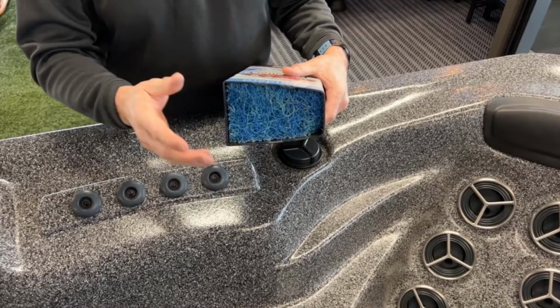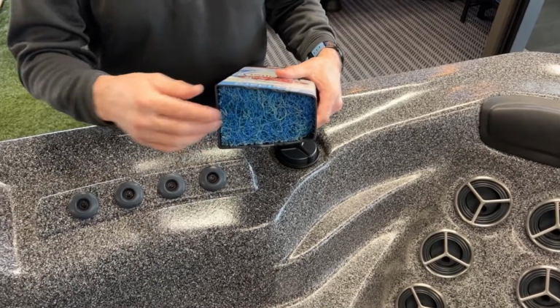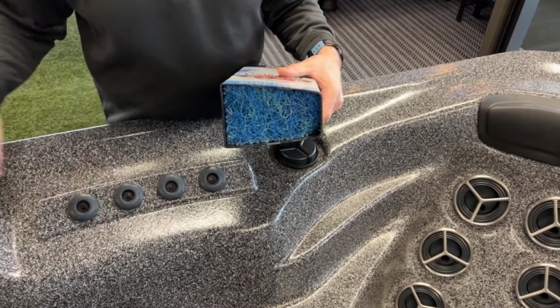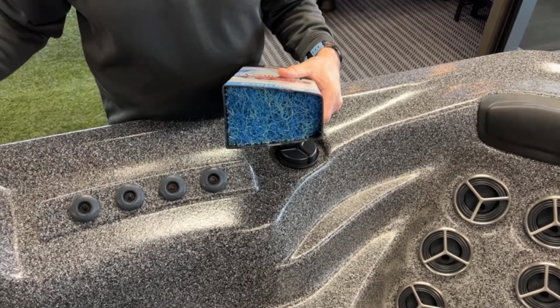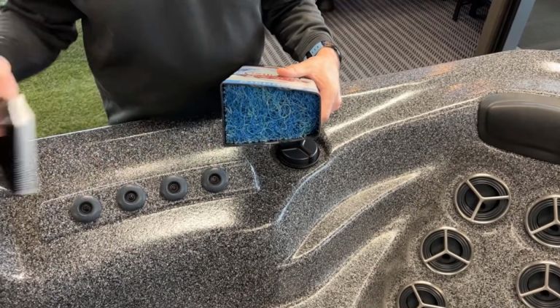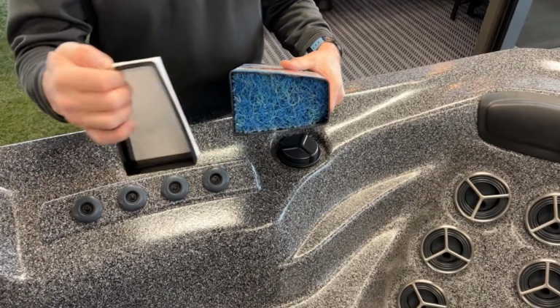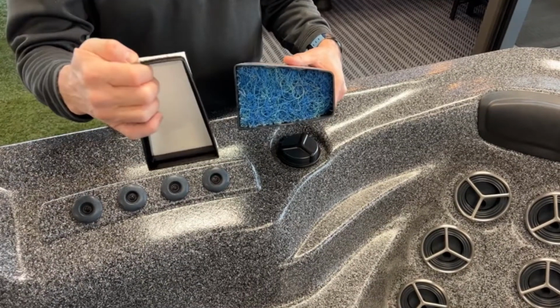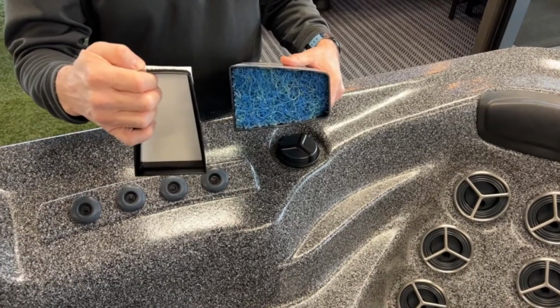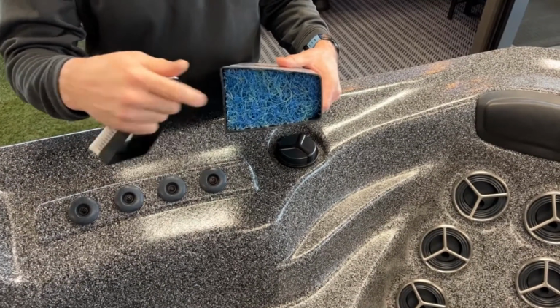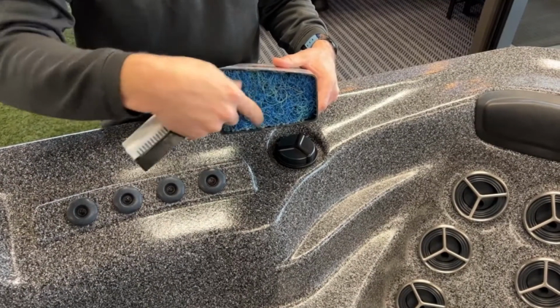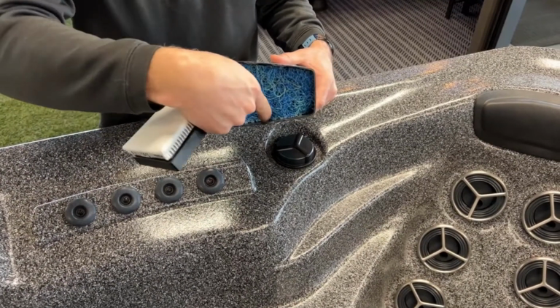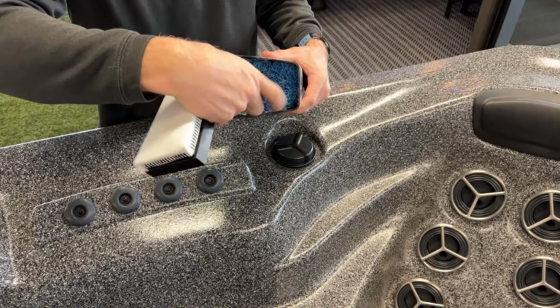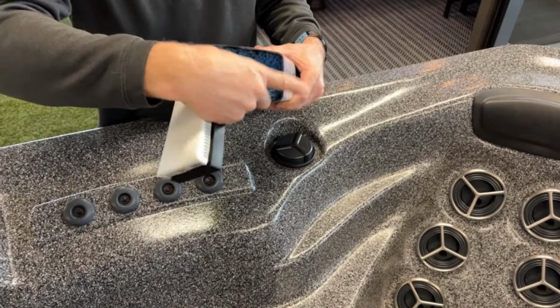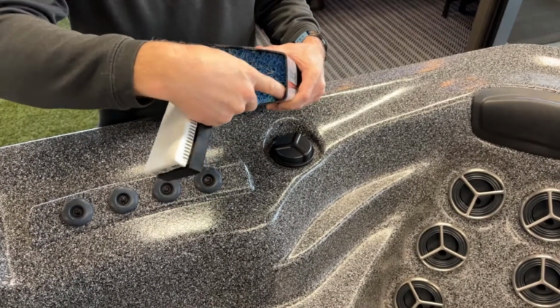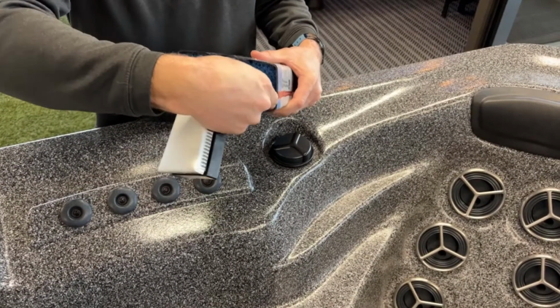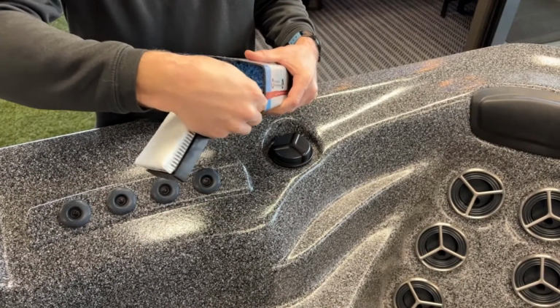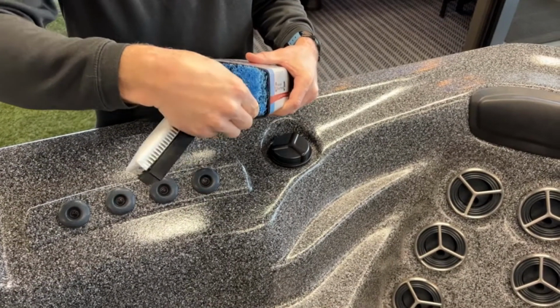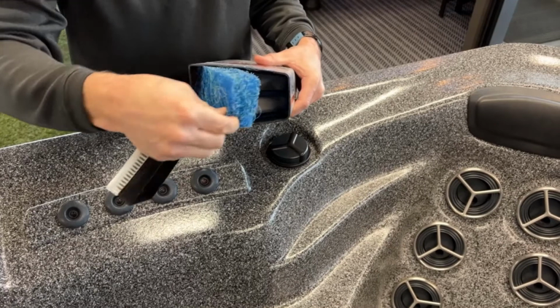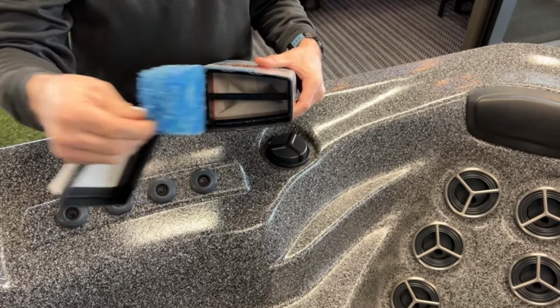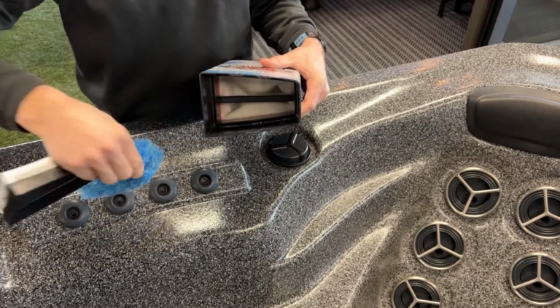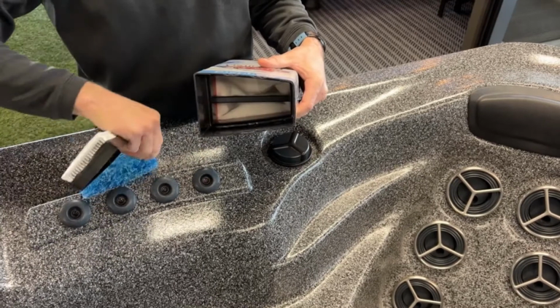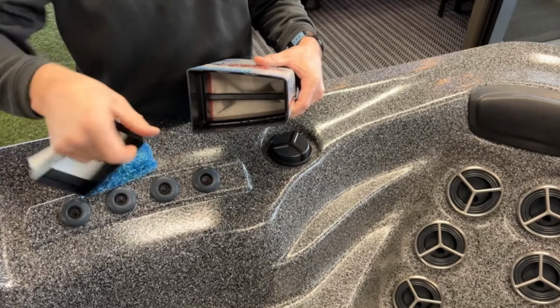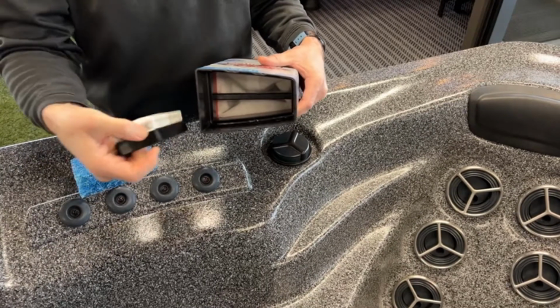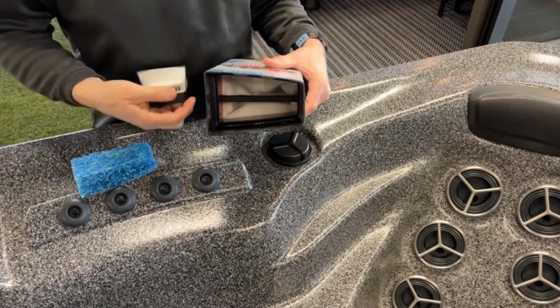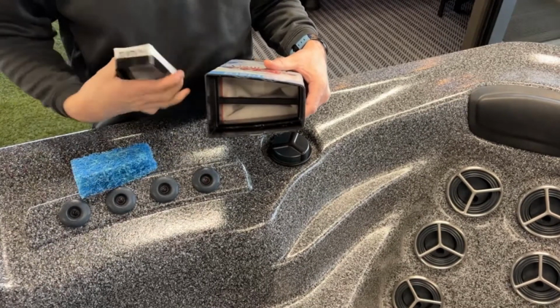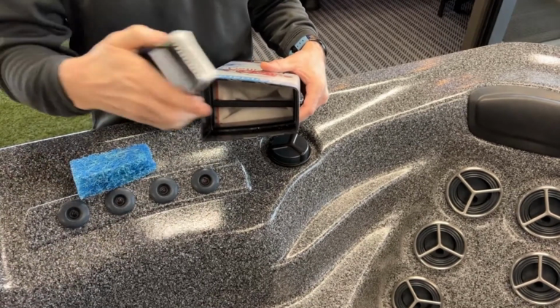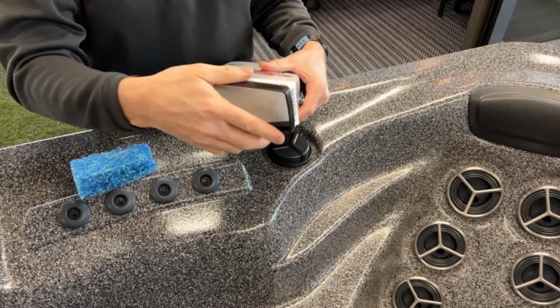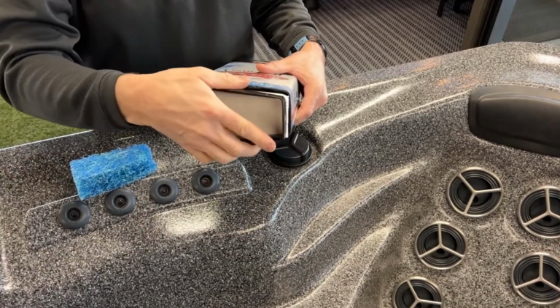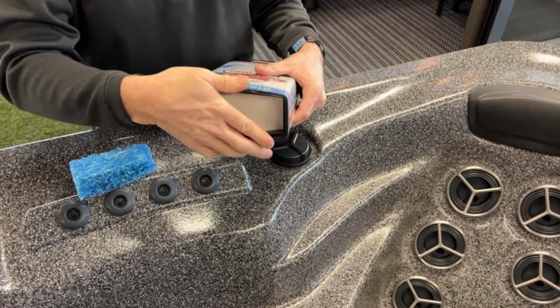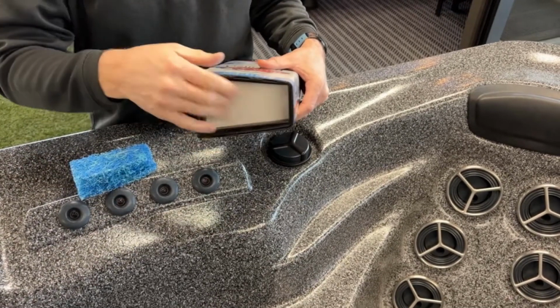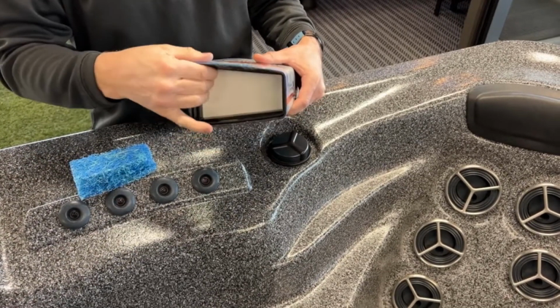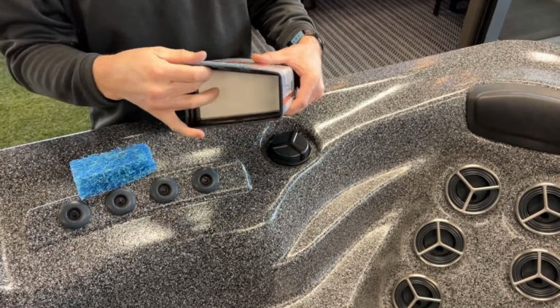Just as a reminder, the pre-filter fits in the top of the progressive filter. It is a super fine filter that will essentially not let any debris through to the bottom layers of the progressive filter.